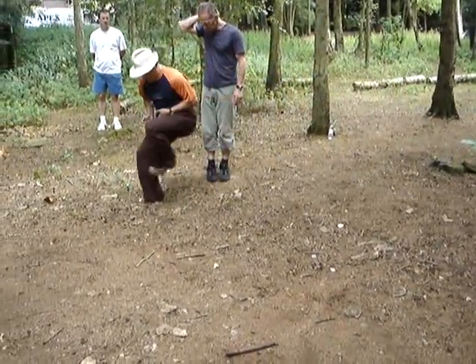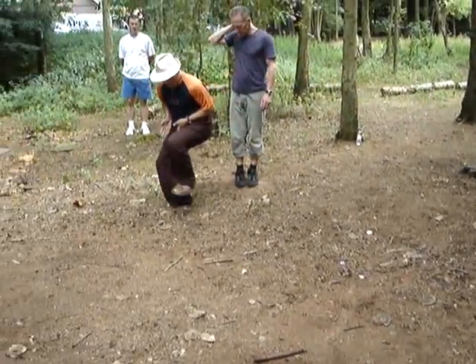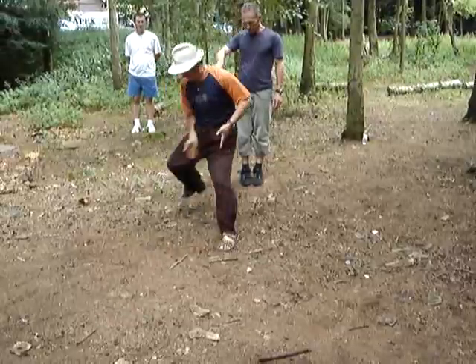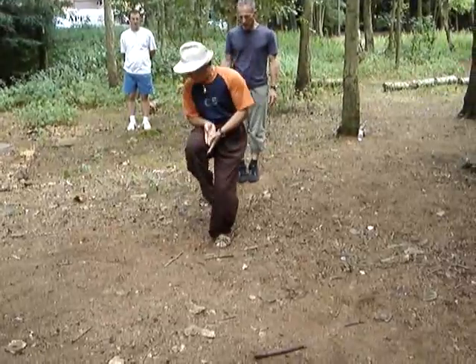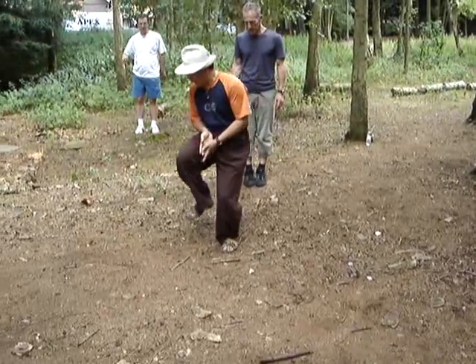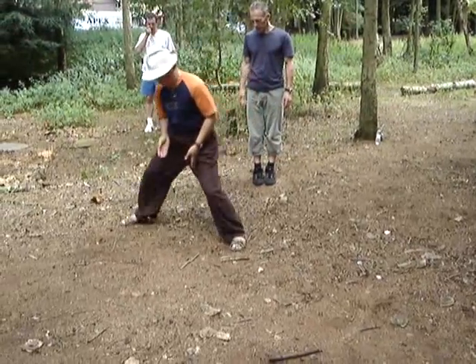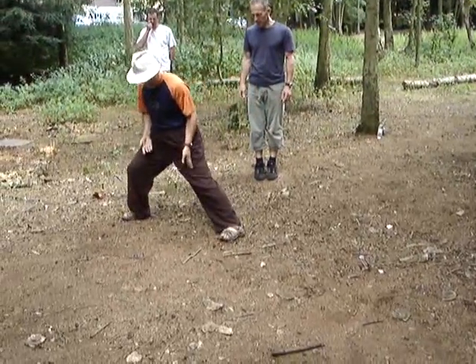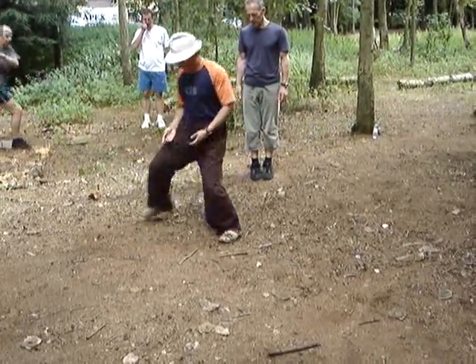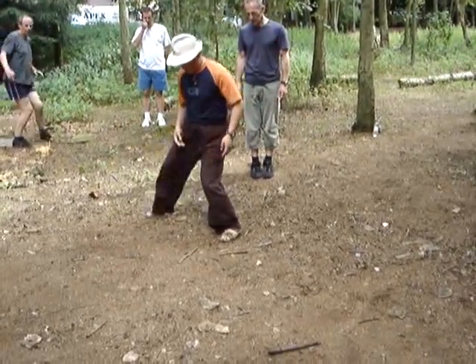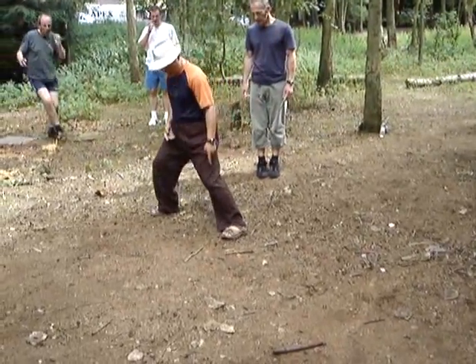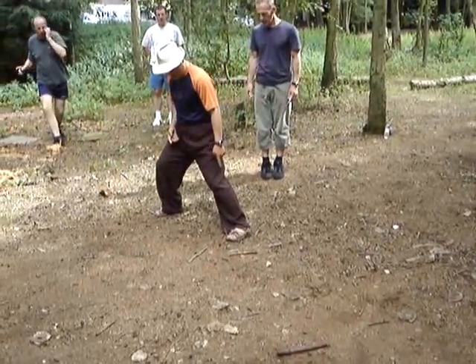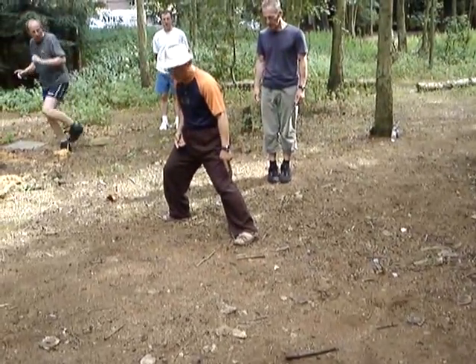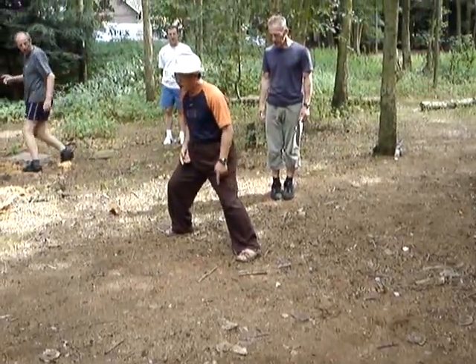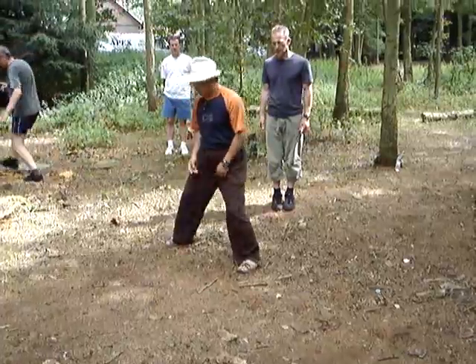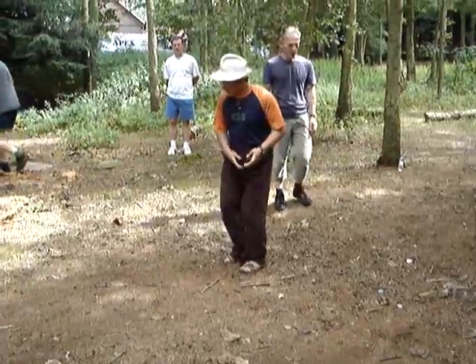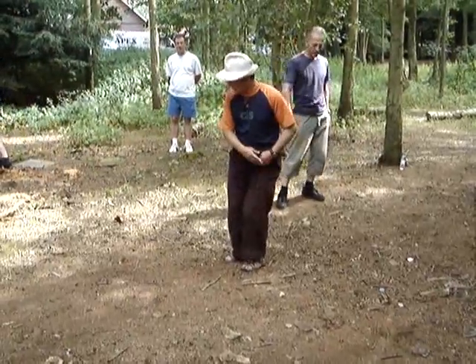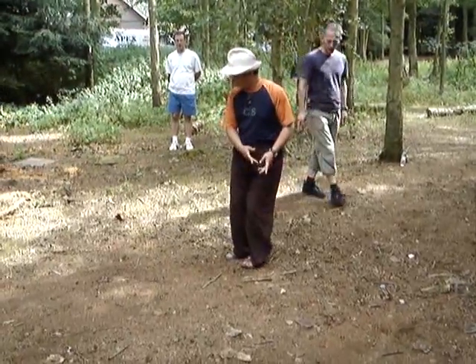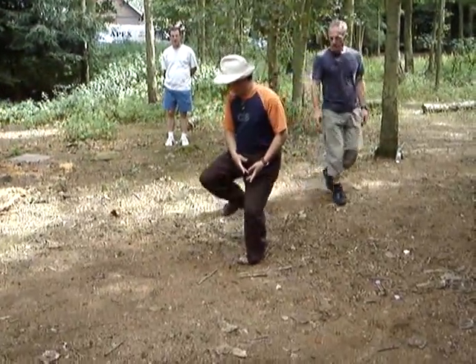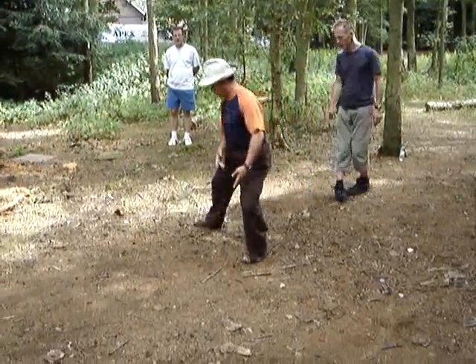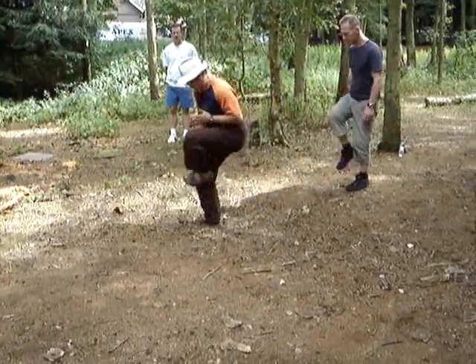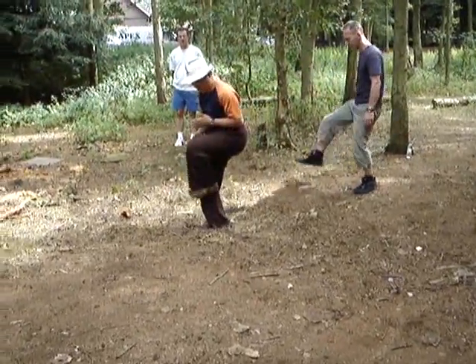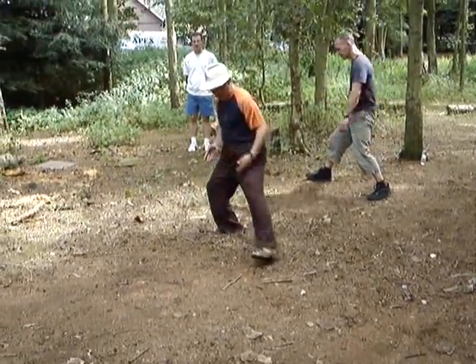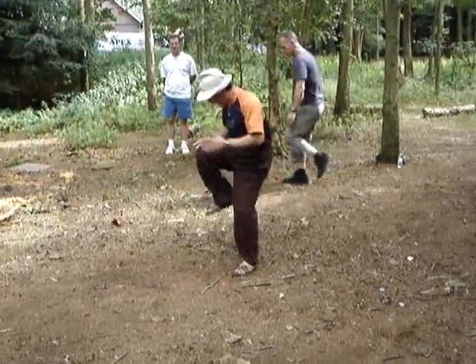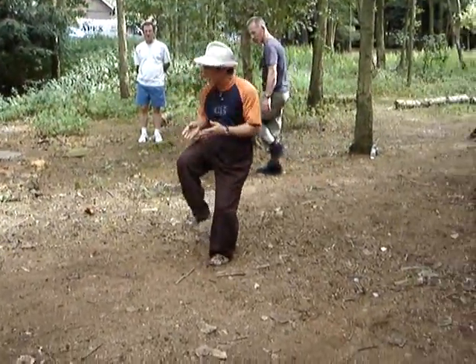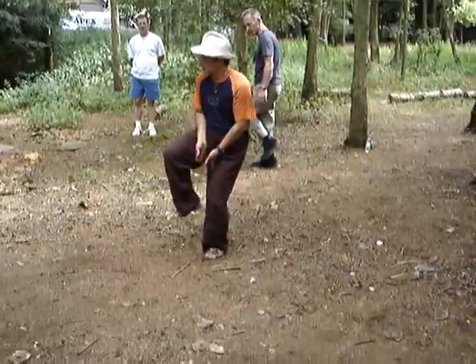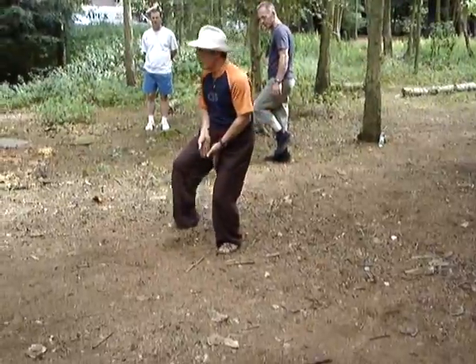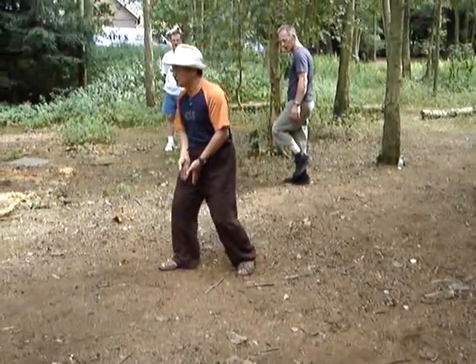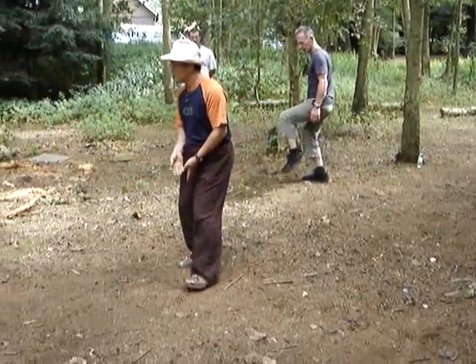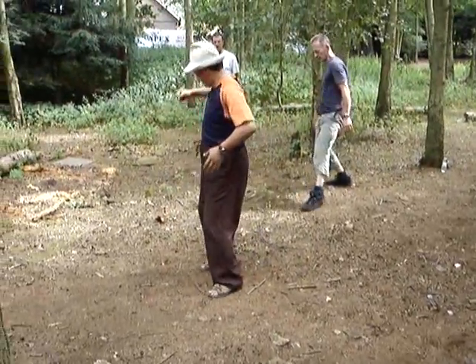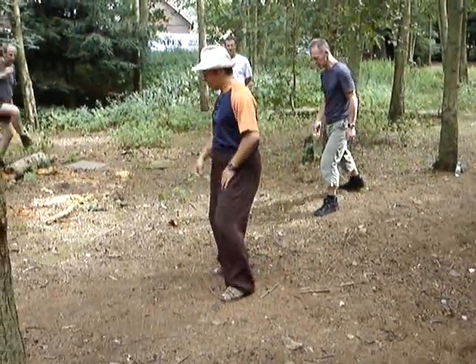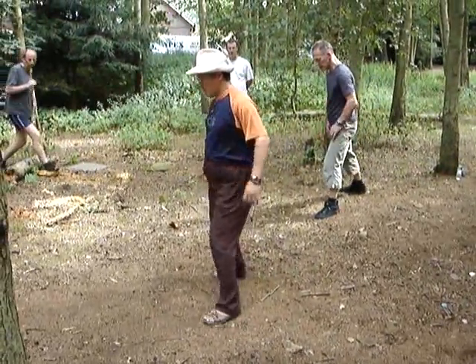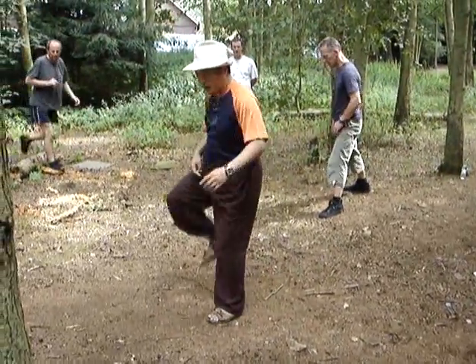Take this back in this way, not in this way, okay? Take the leg directly back, directly back with your thumb. Up. Pull up.